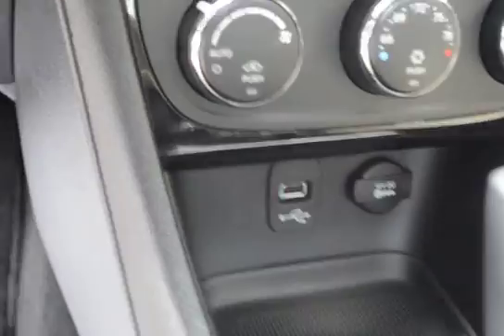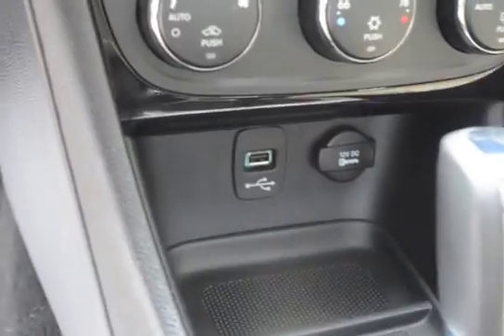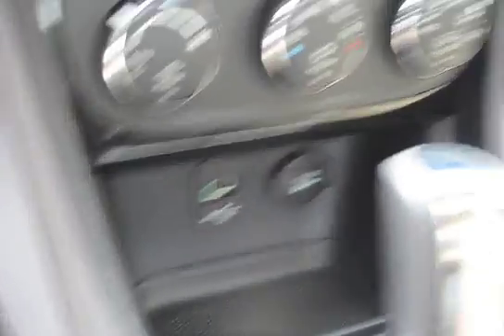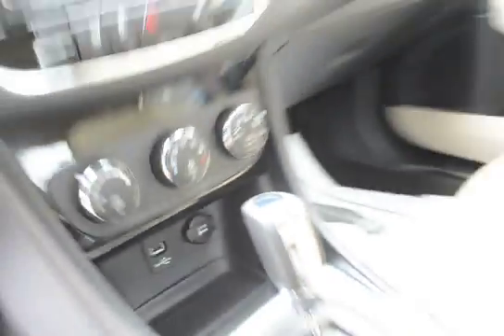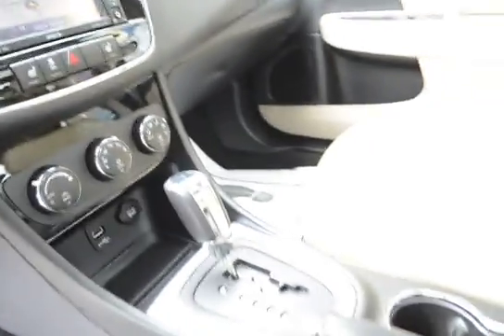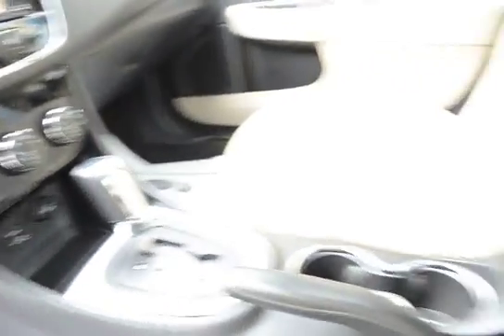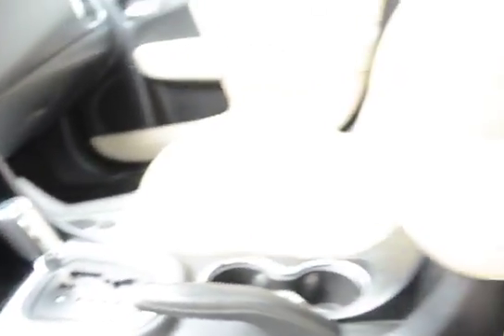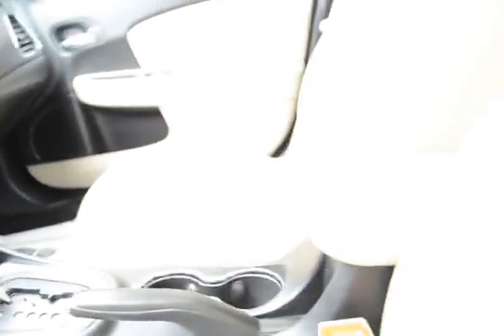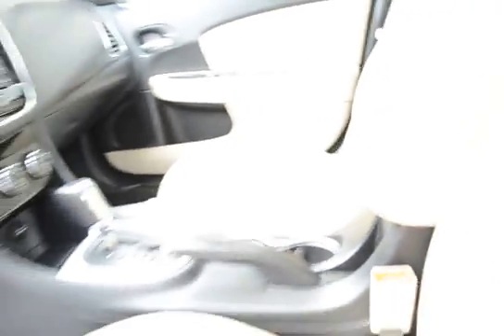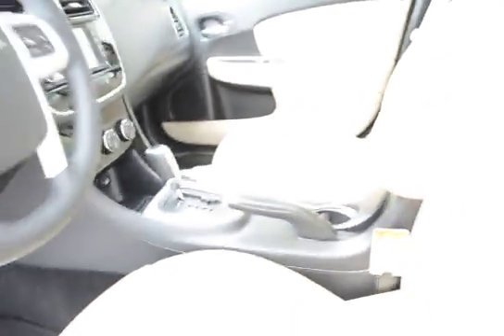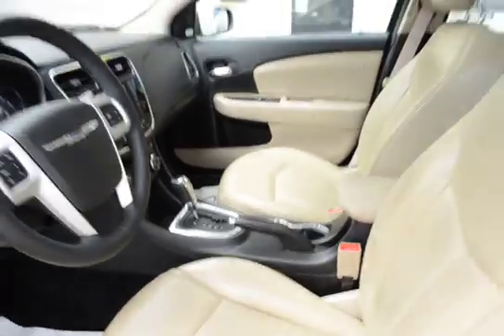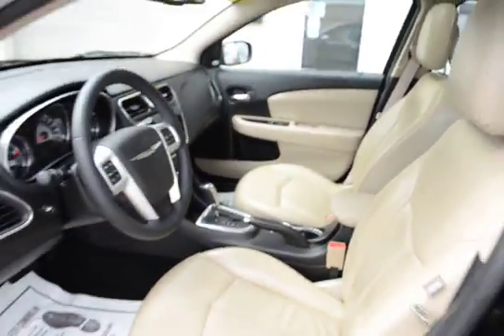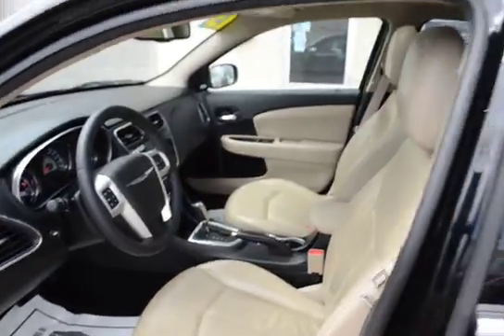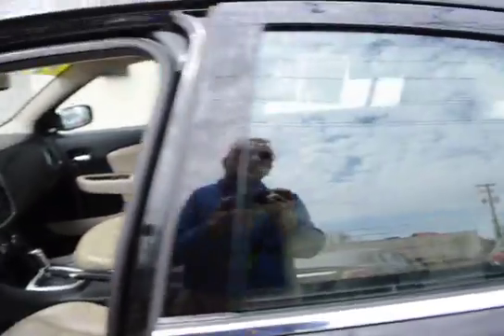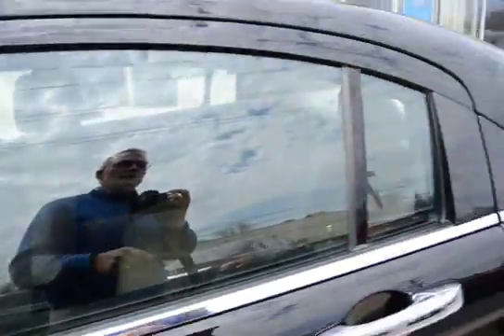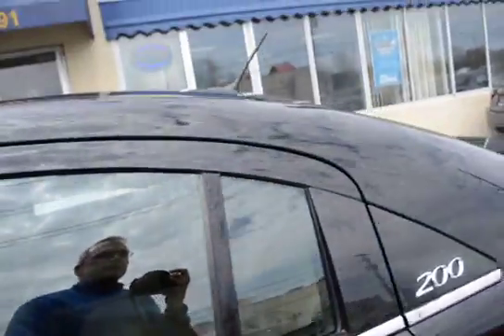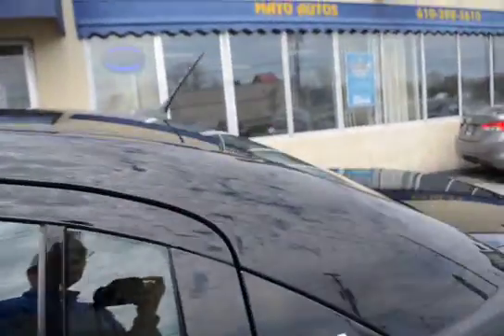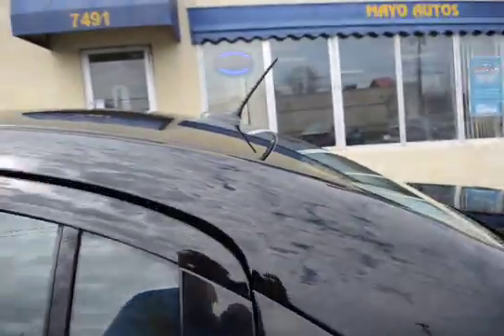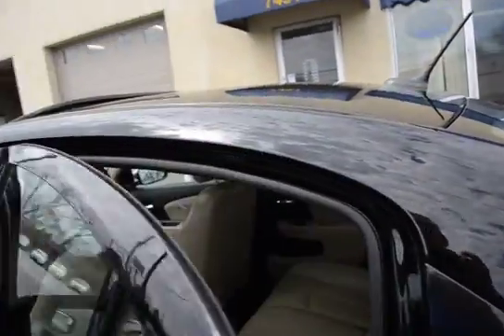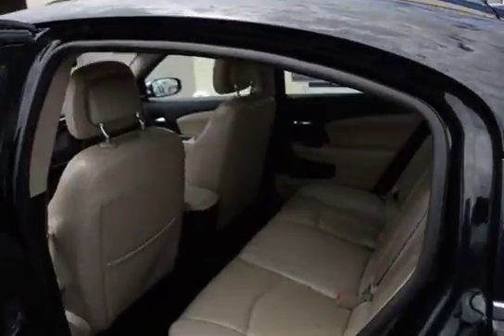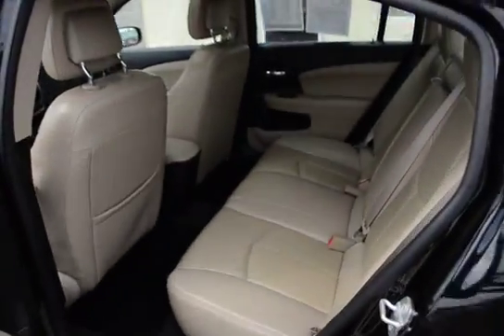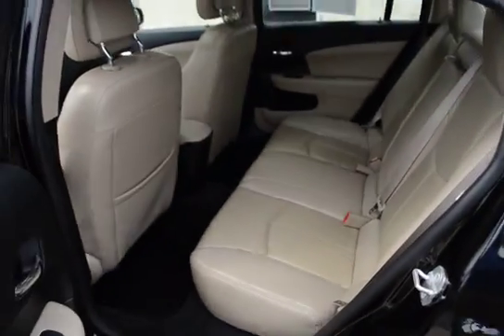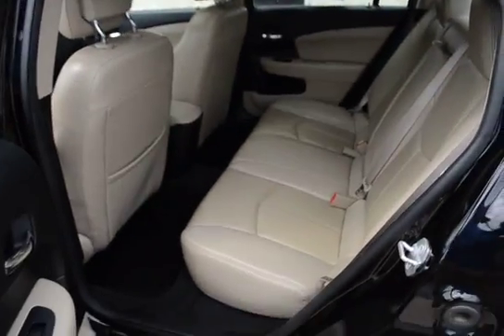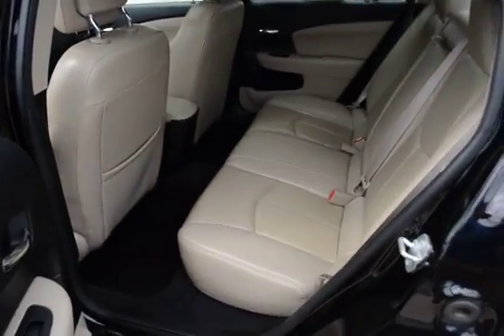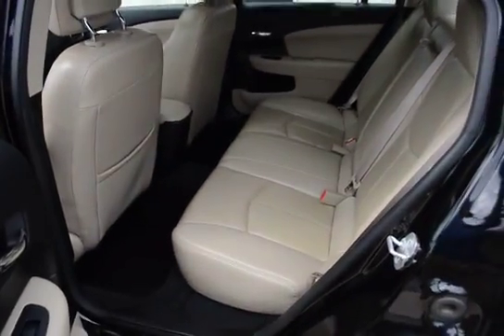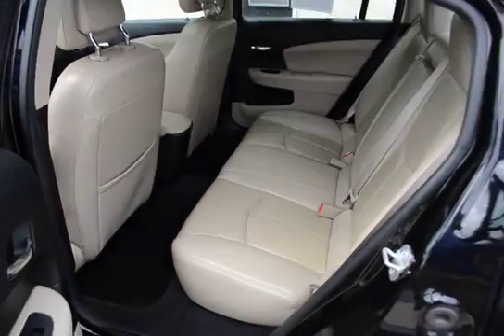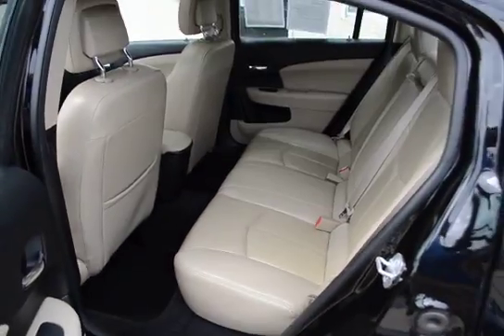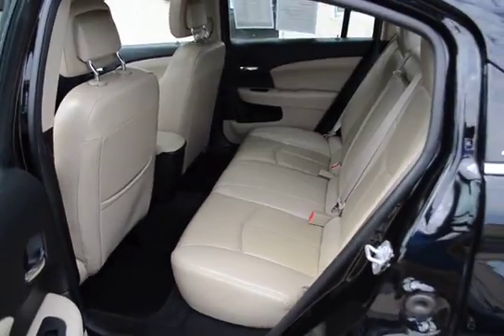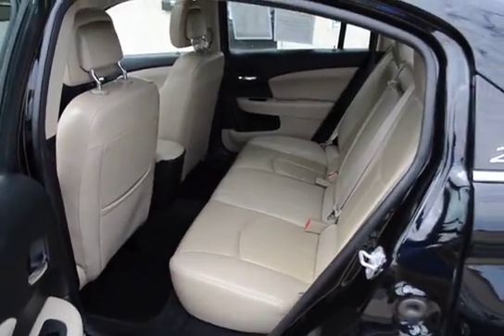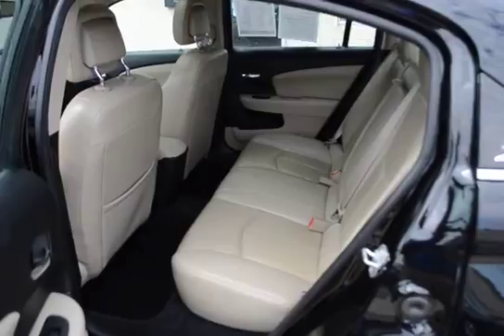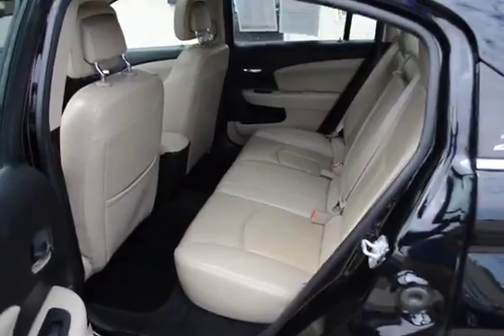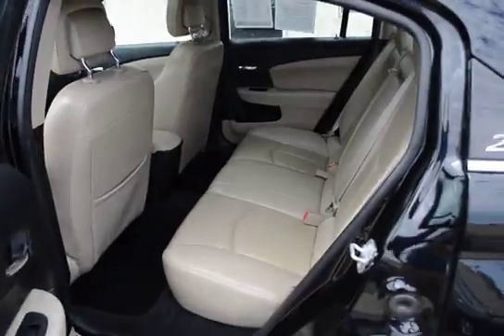The previous owner of this vehicle was a non-smoker, so we have a super clean interior — it smells like a new car. And there's plenty of room in the back seat.